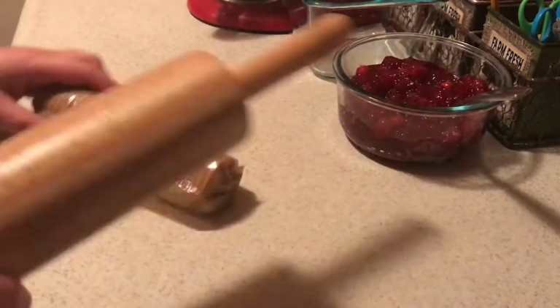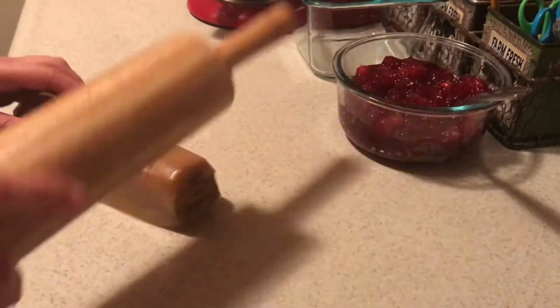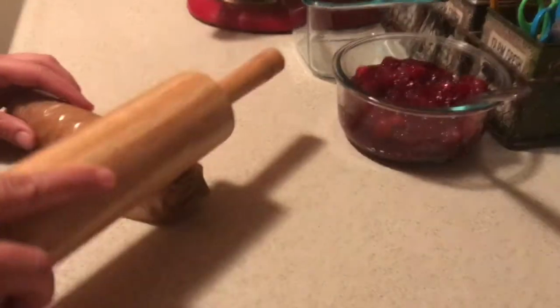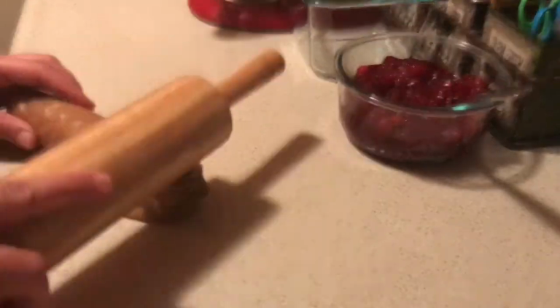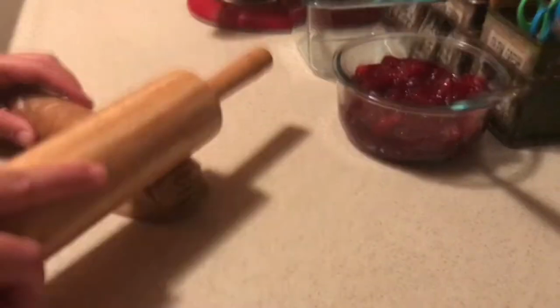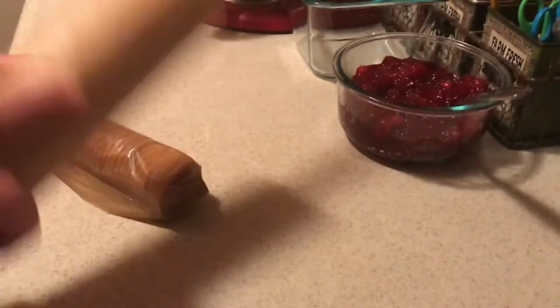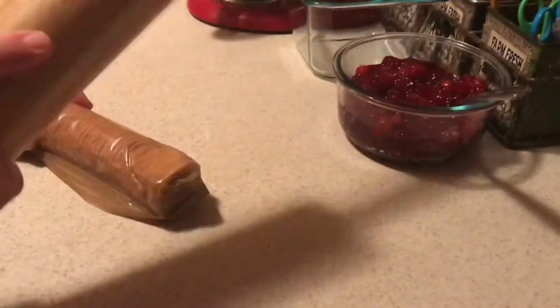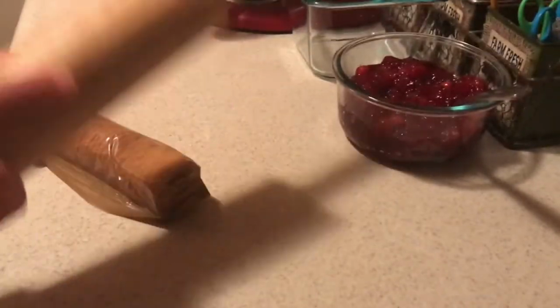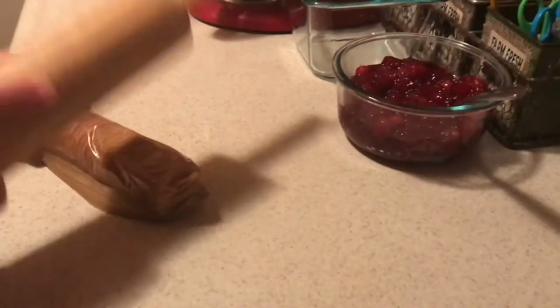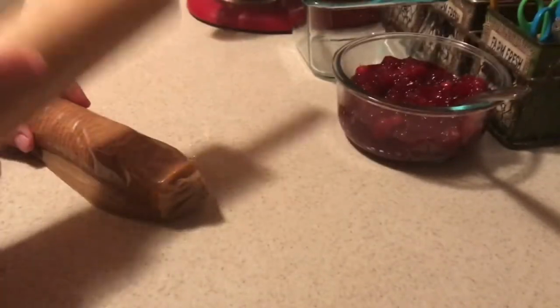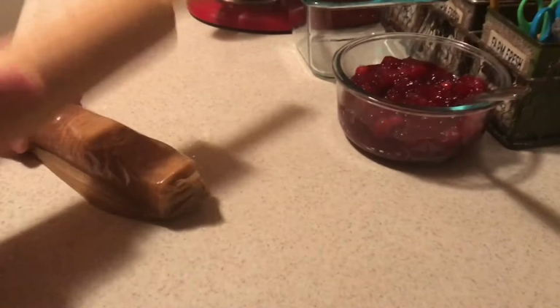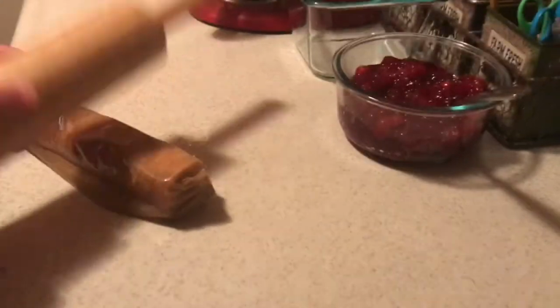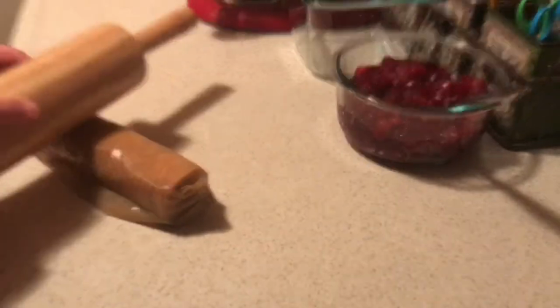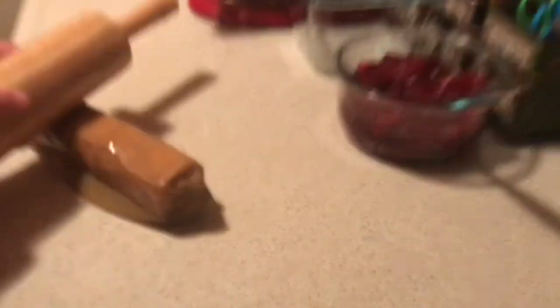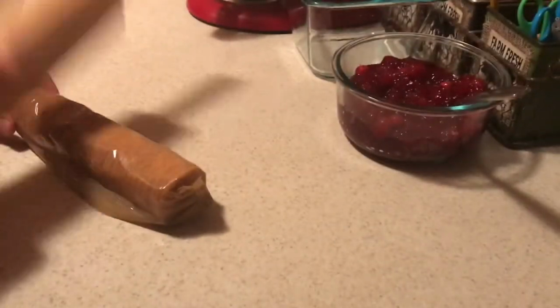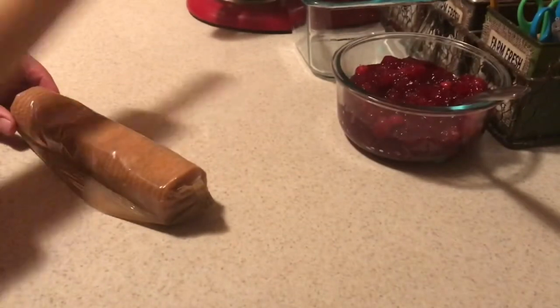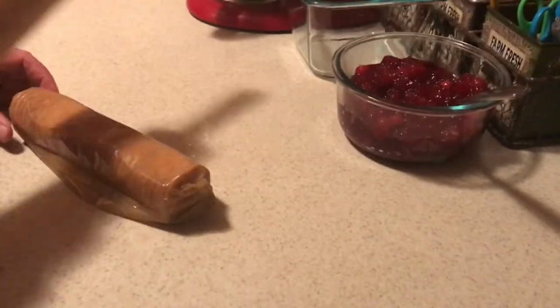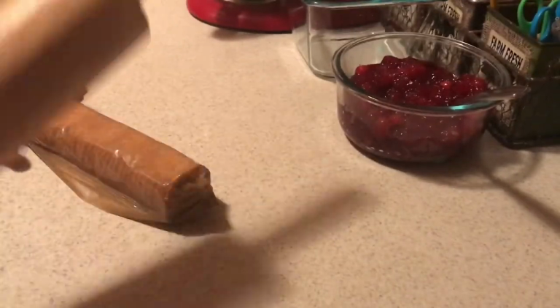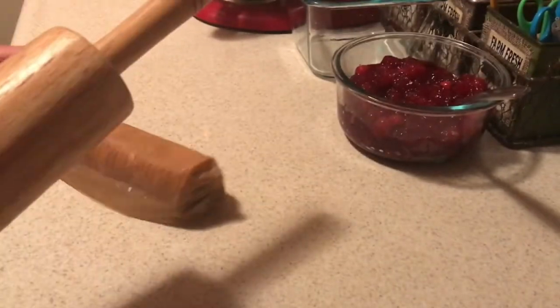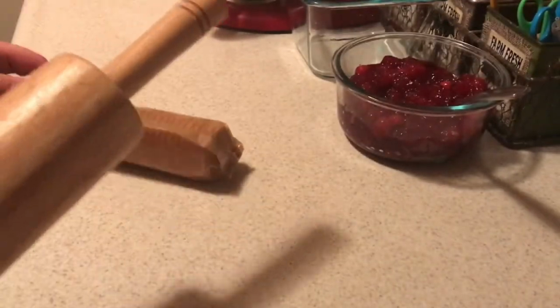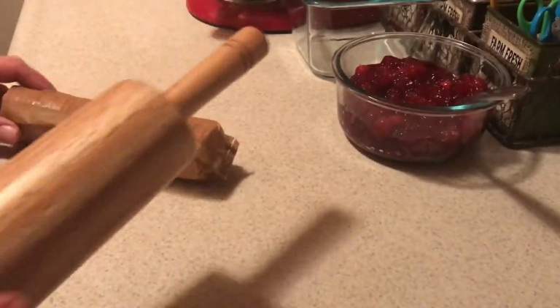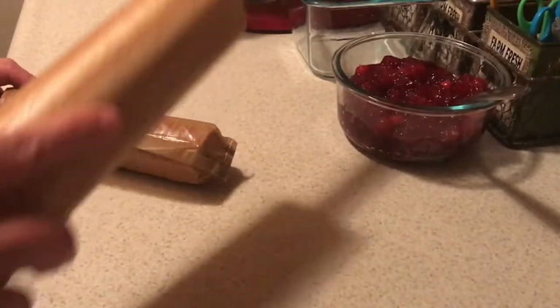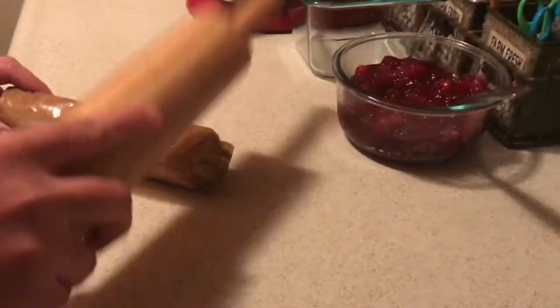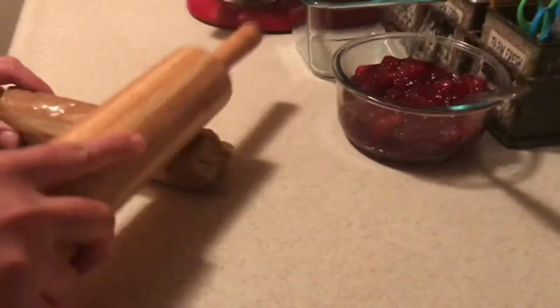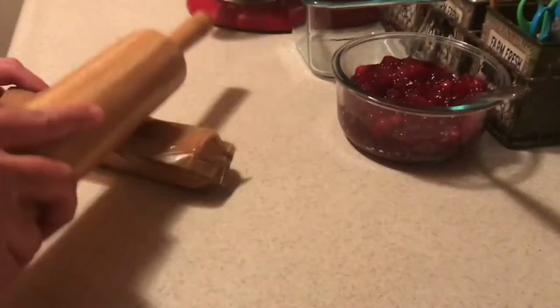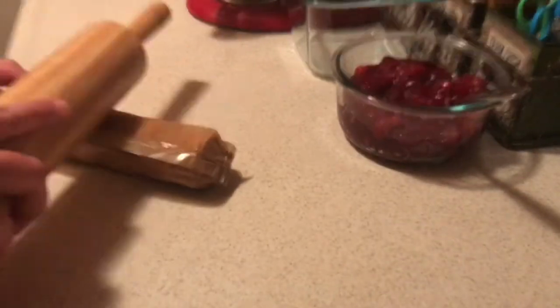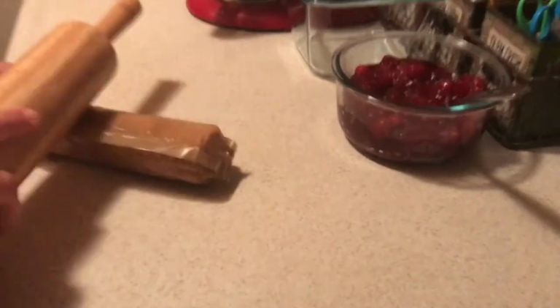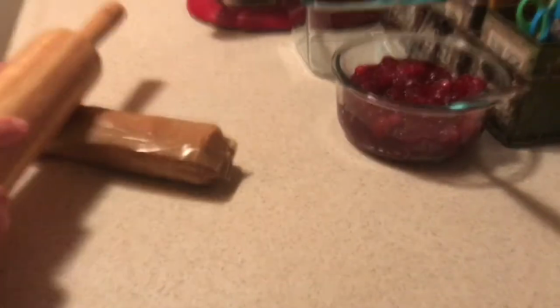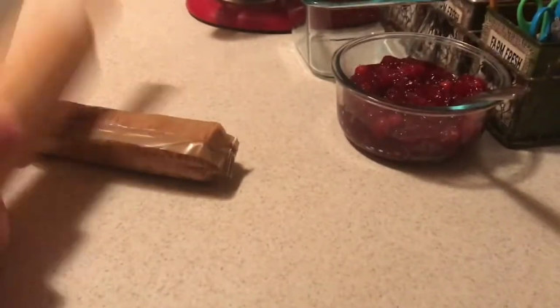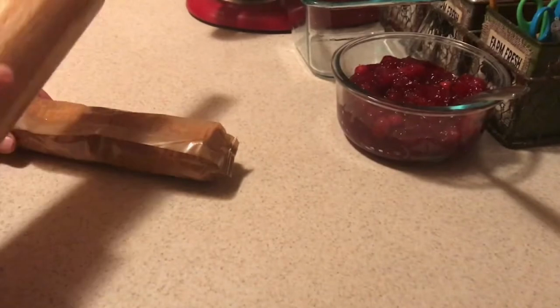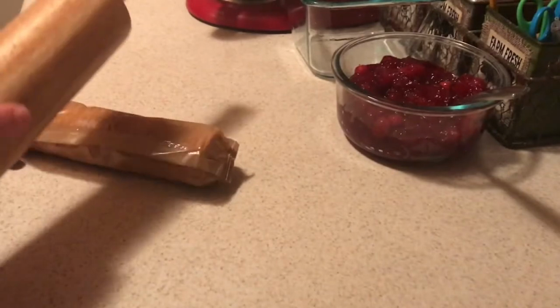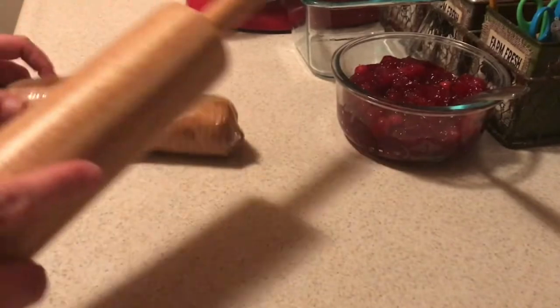I'm going to go ahead and smash up my crackers fairly fine. I do want some coarser chunks because I think it's nice to have that texture in there.